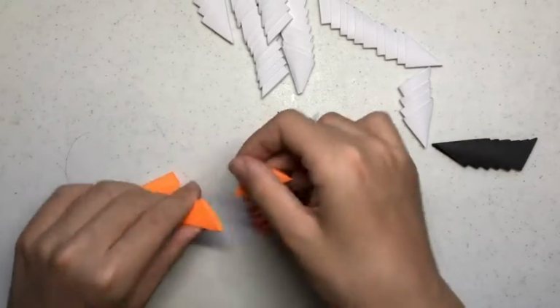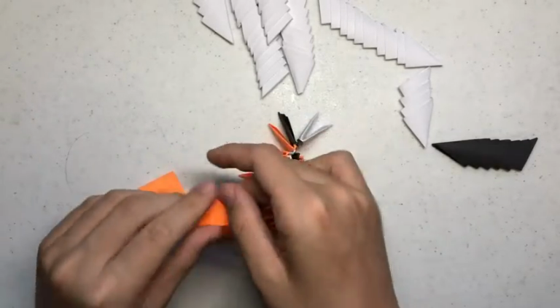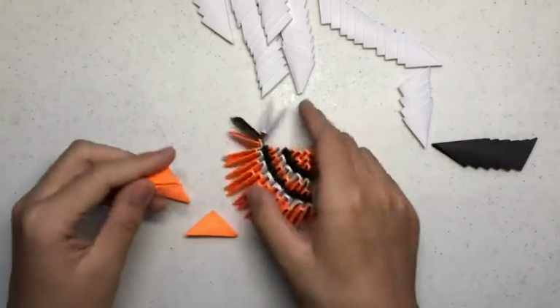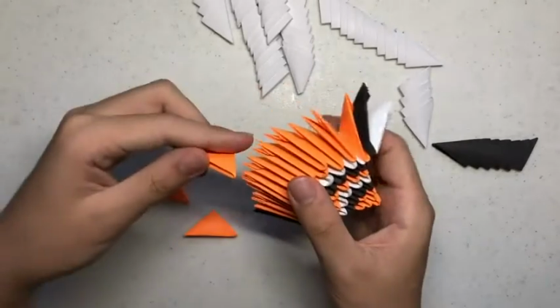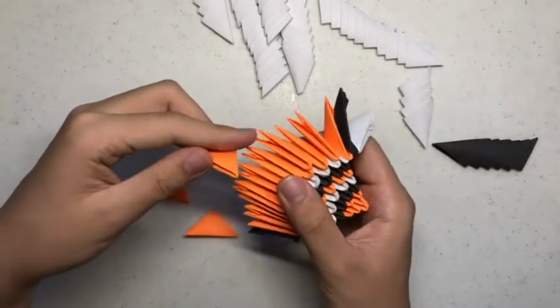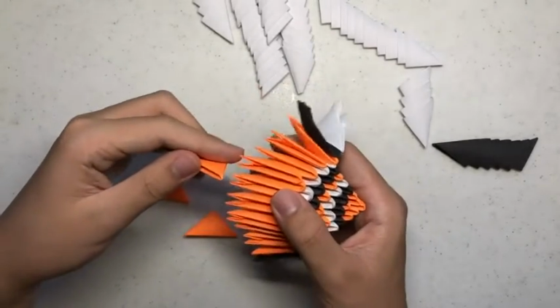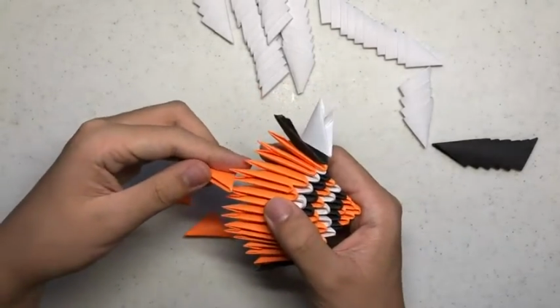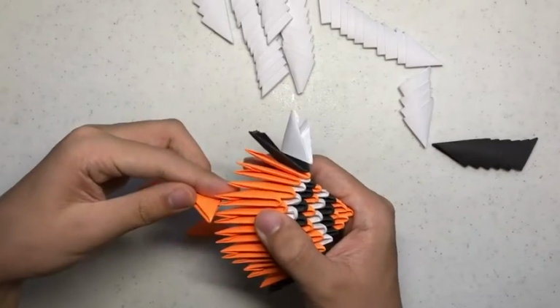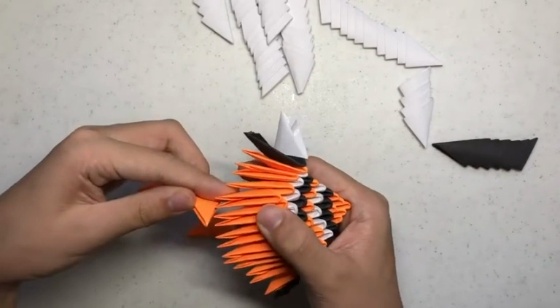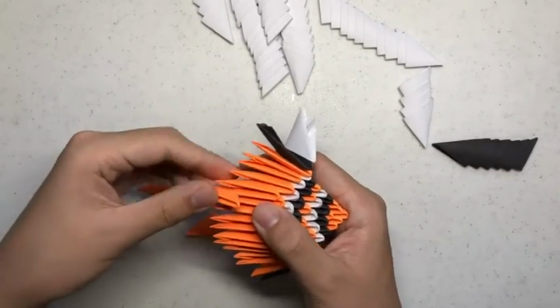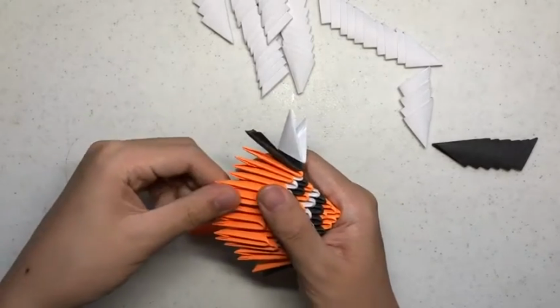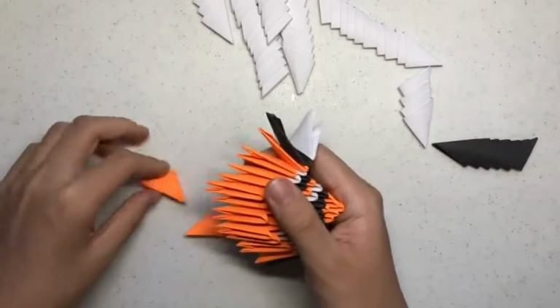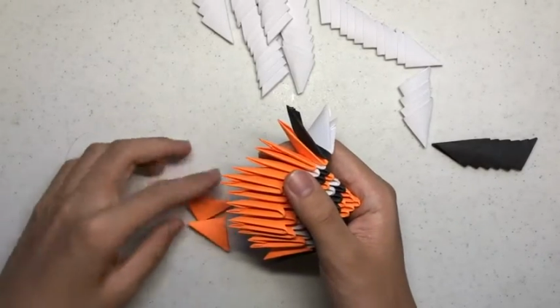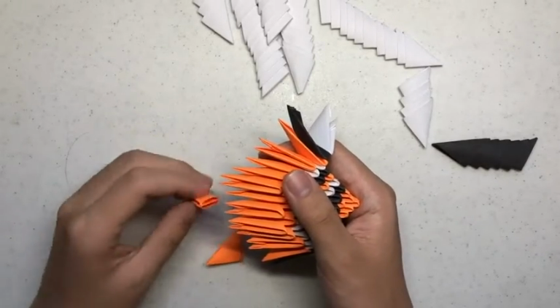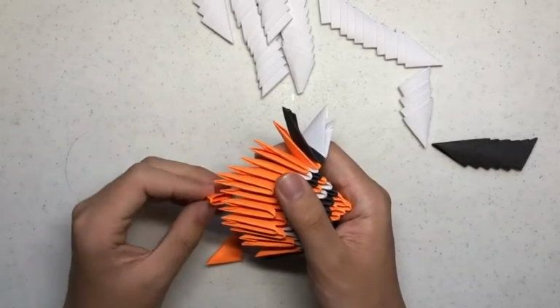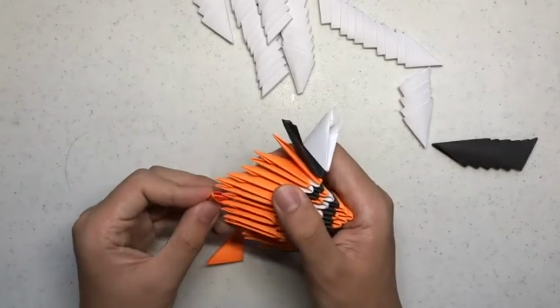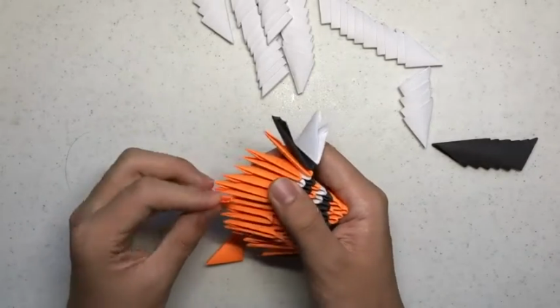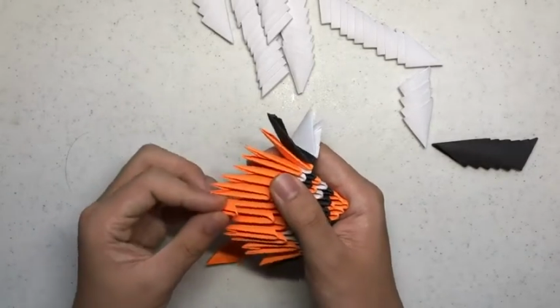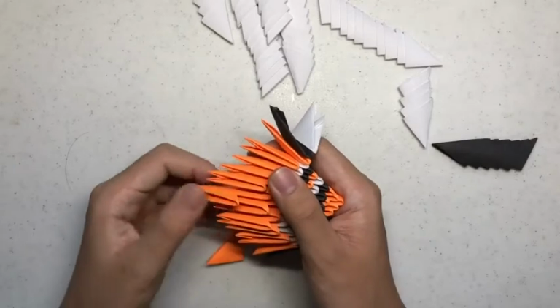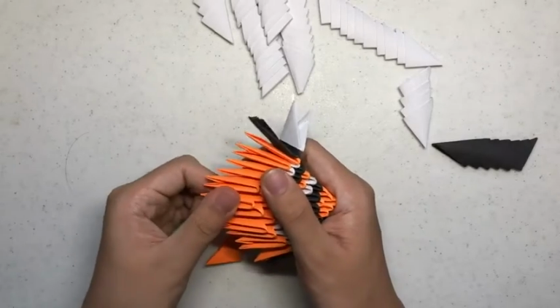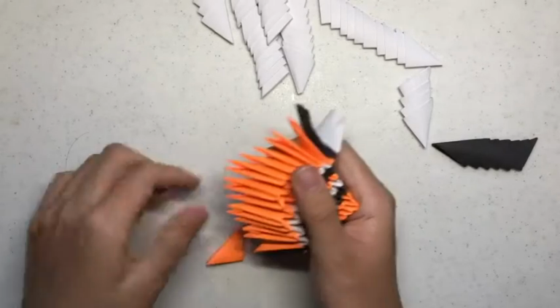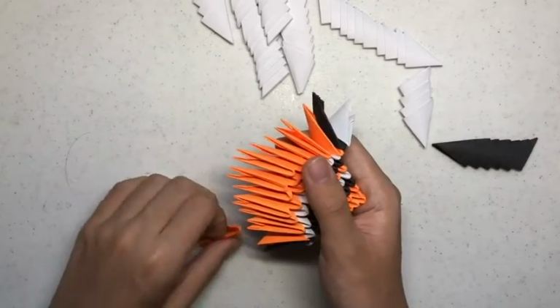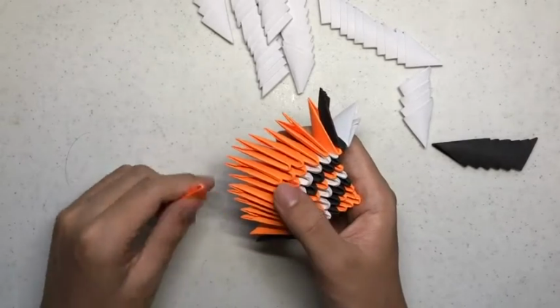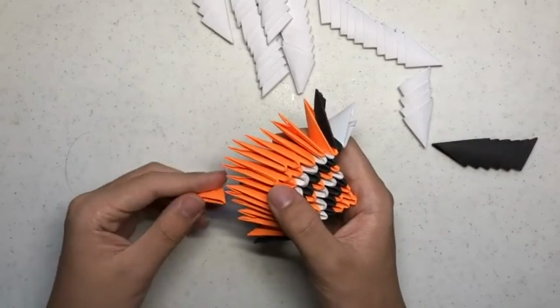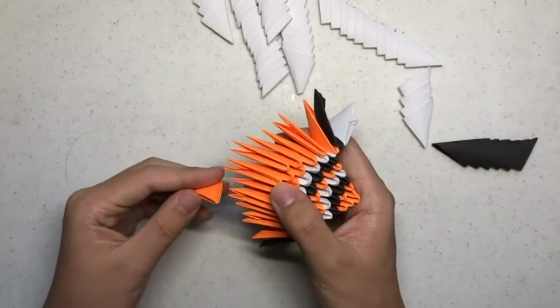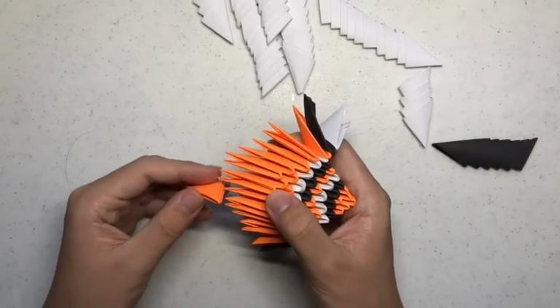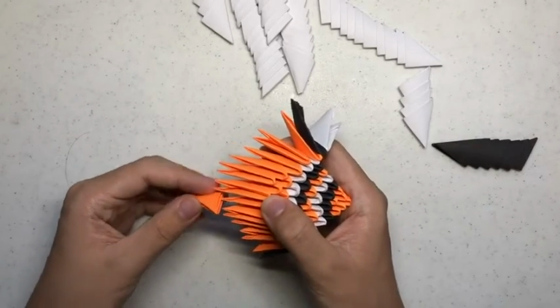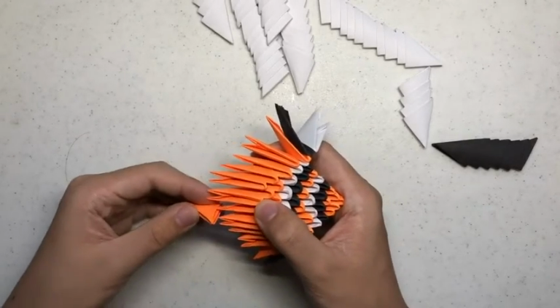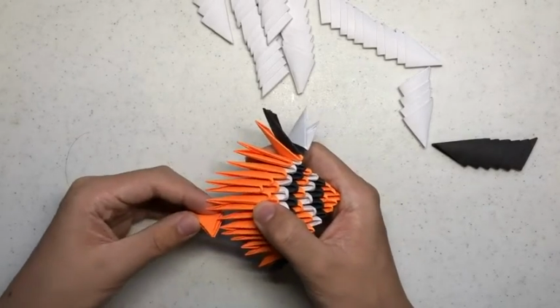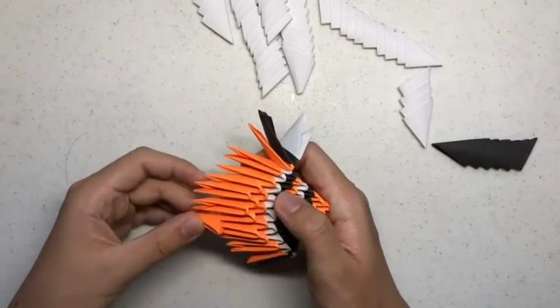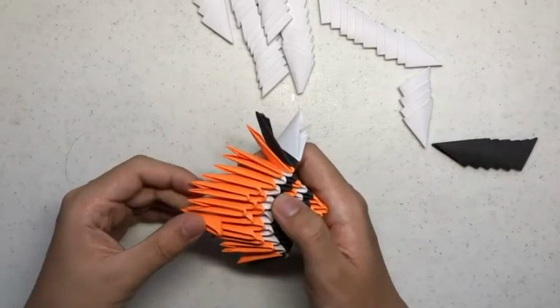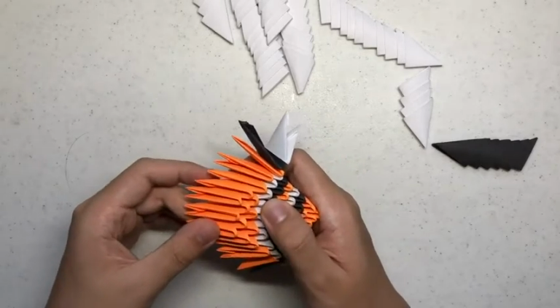After that, you want to get an orange building unit and put it one flap from the edge and then put it all the way across. So you'll have 3 building units.